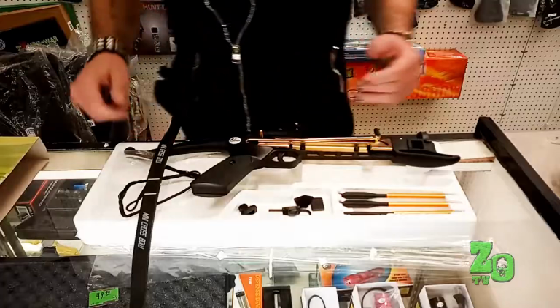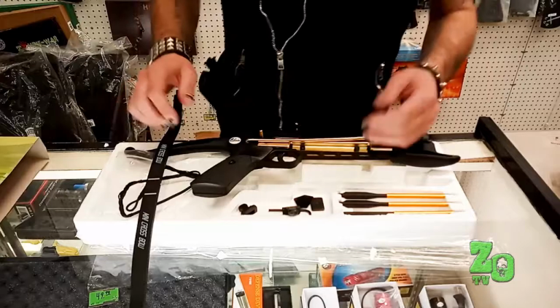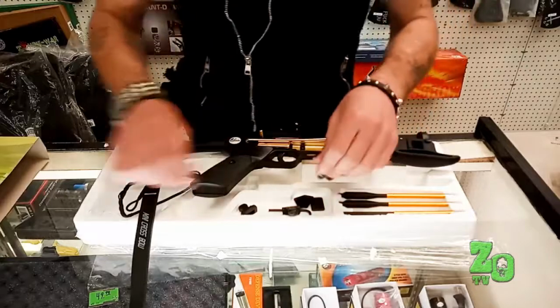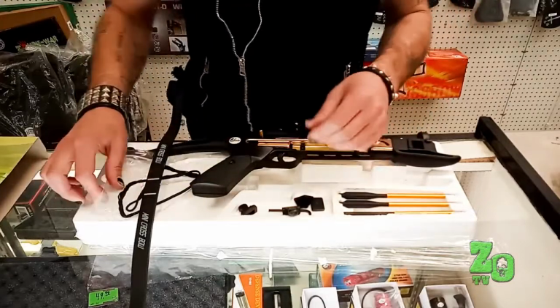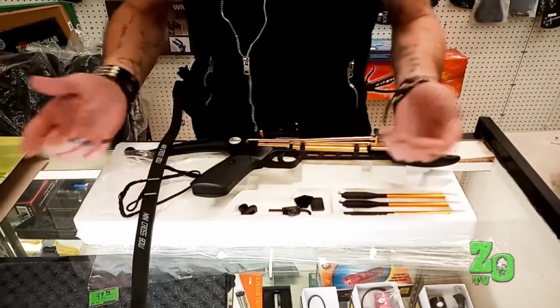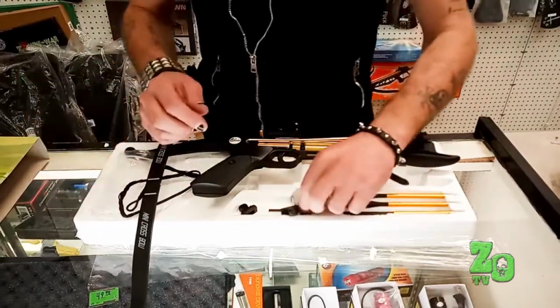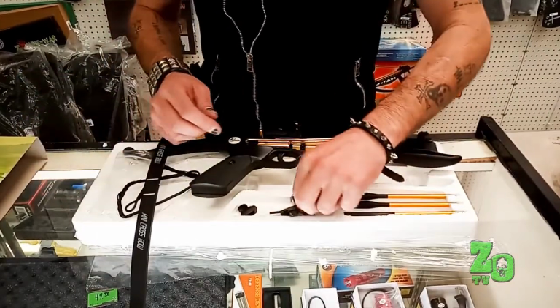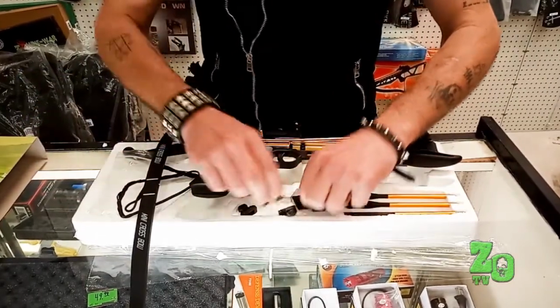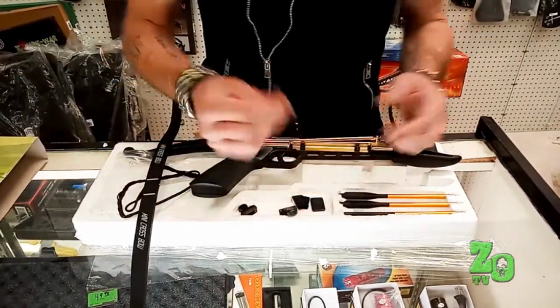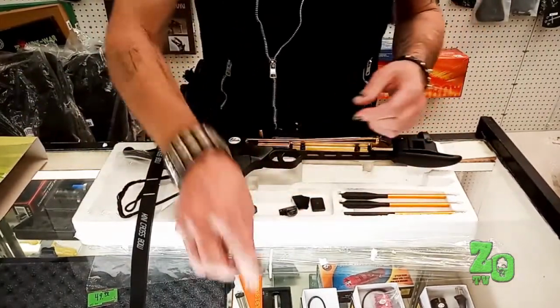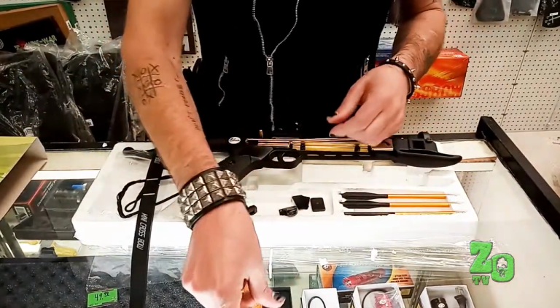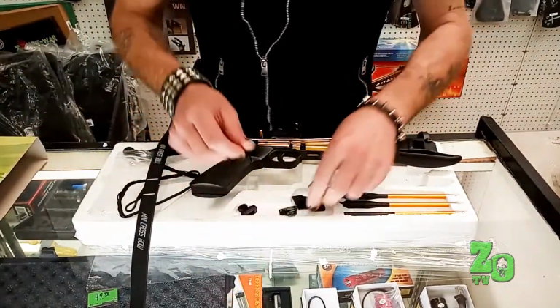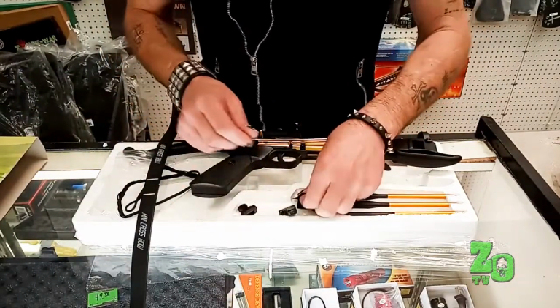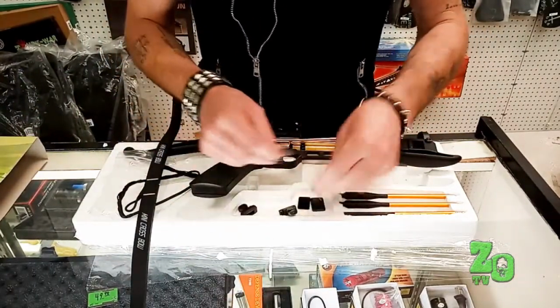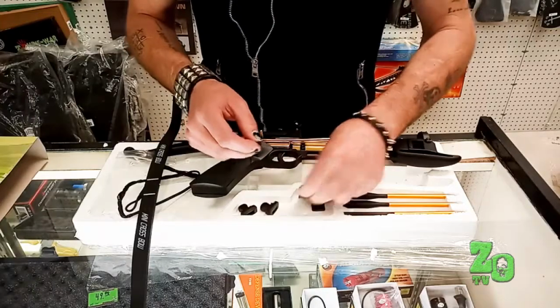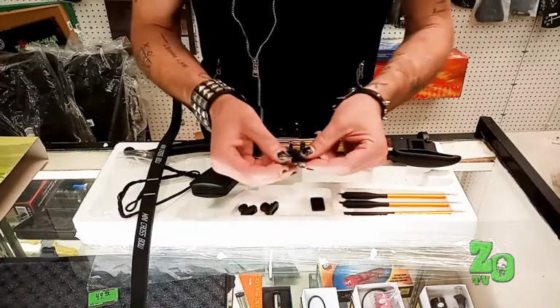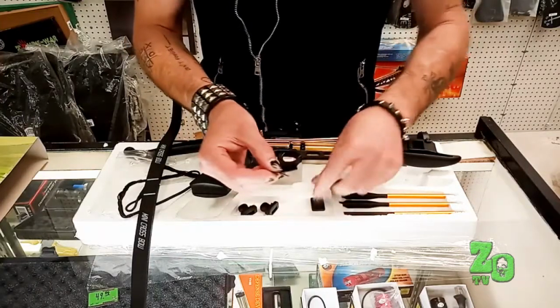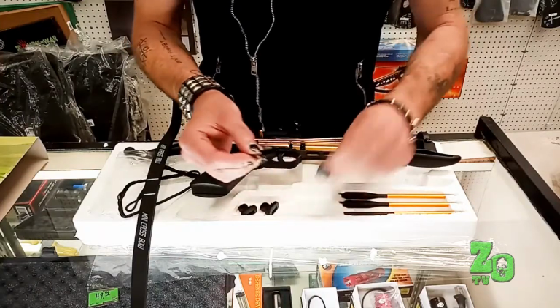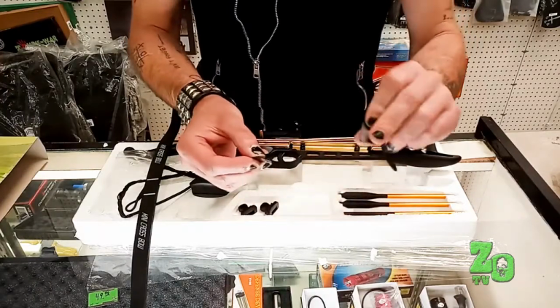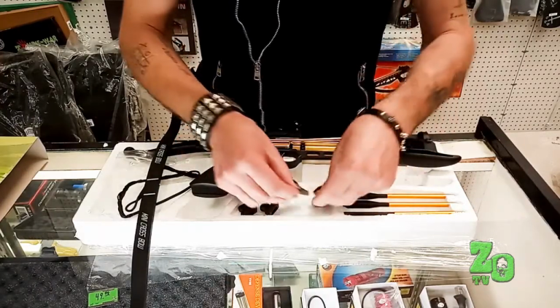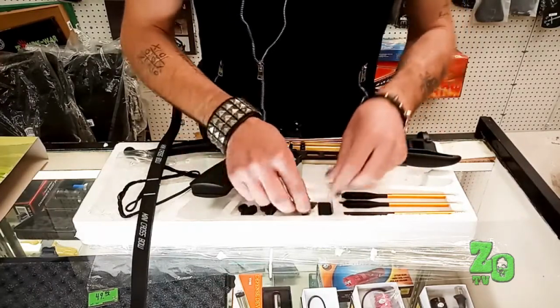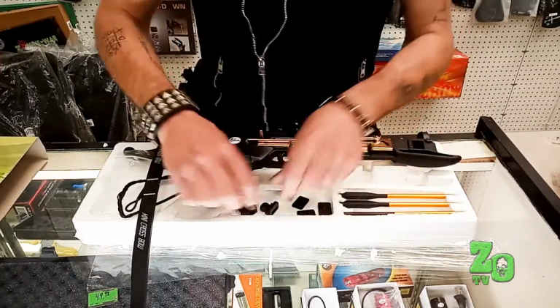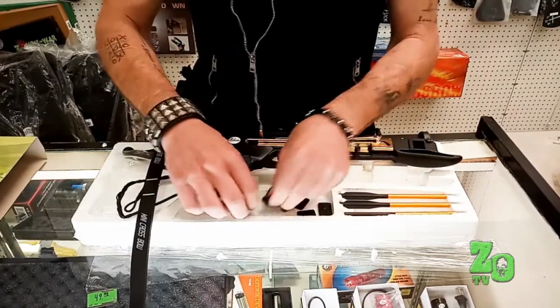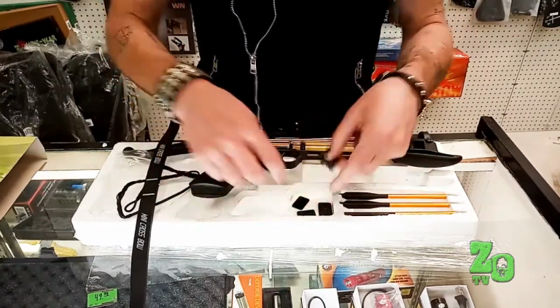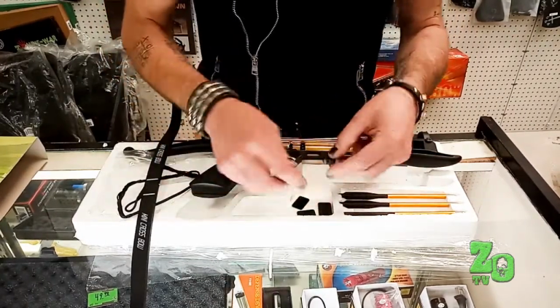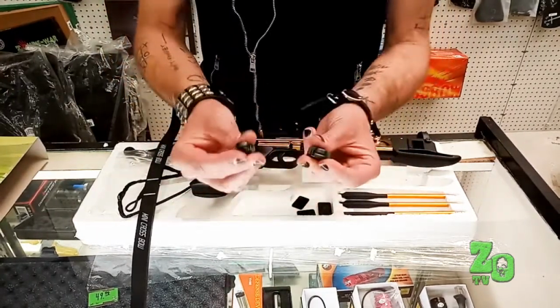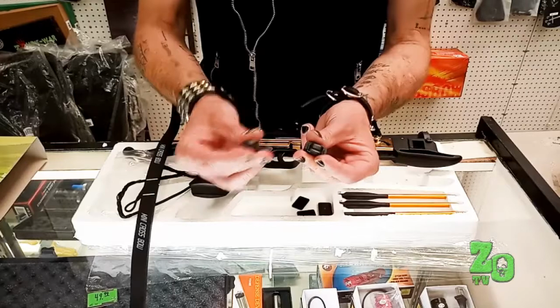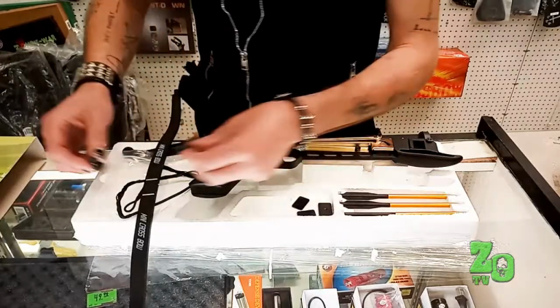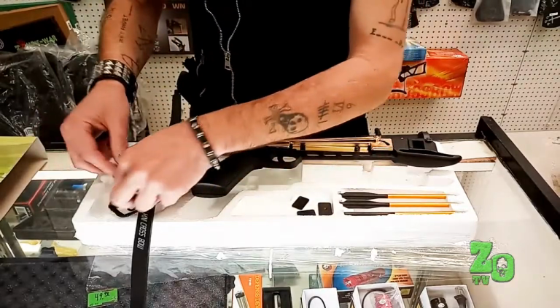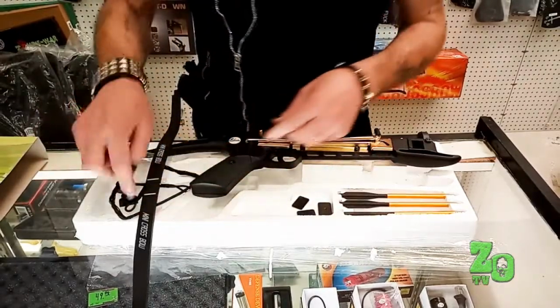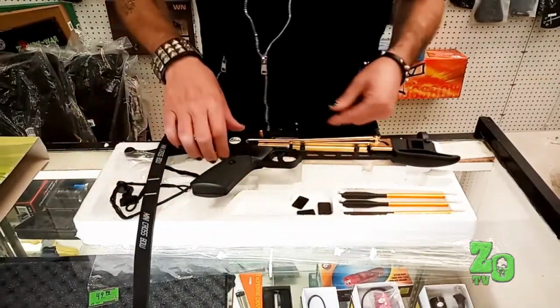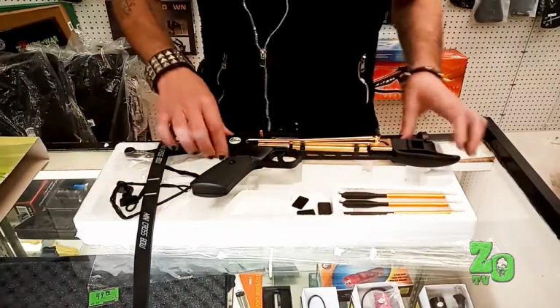There are a couple pieces this comes with in a little plastic bag, and the Allen wrench being one of them. There's also two rubber pads and a metal plate, and we need to do that before we can get to these two plastic things and that string right there.